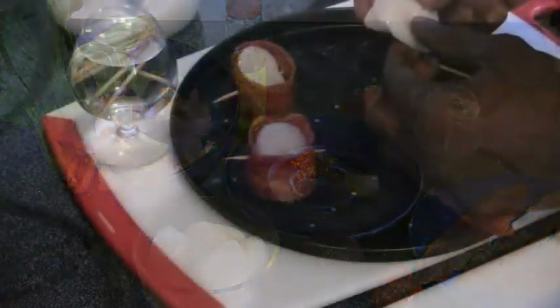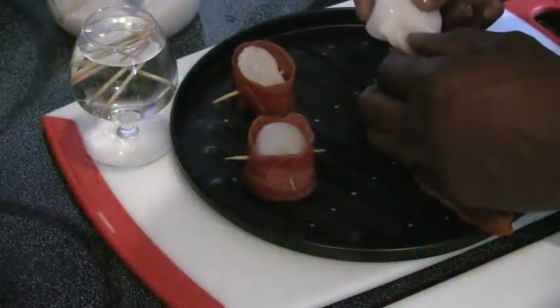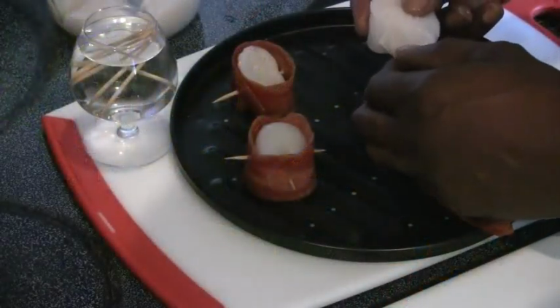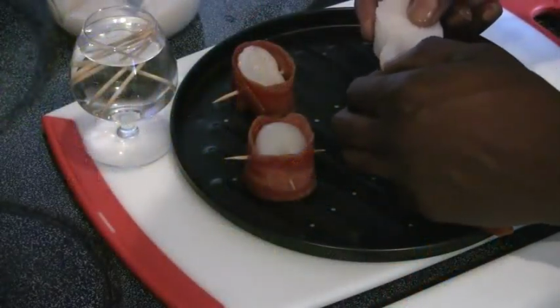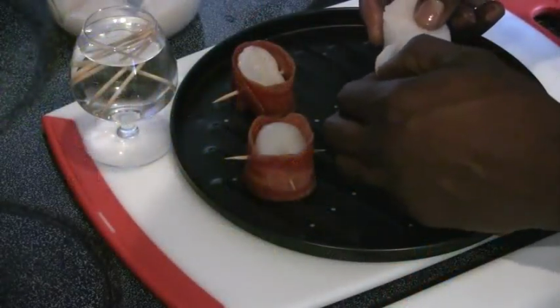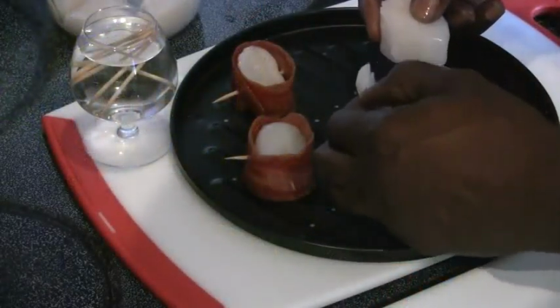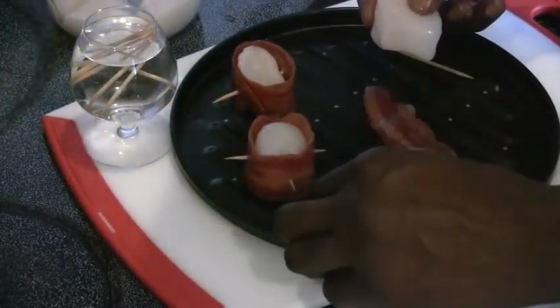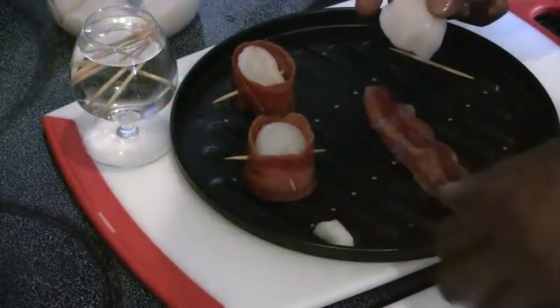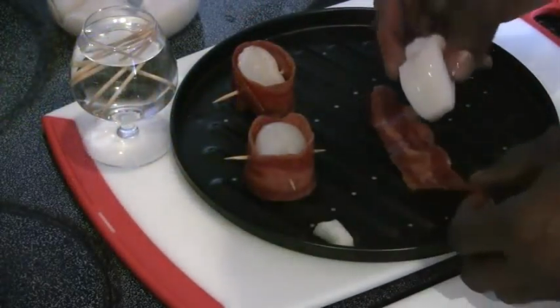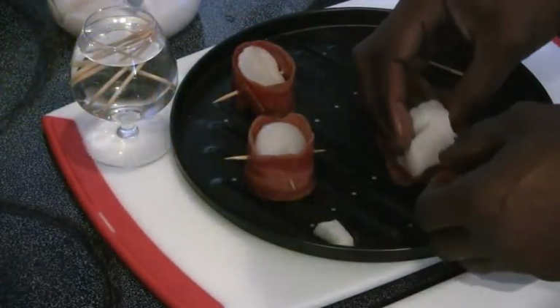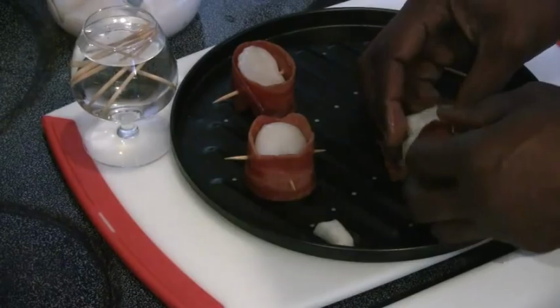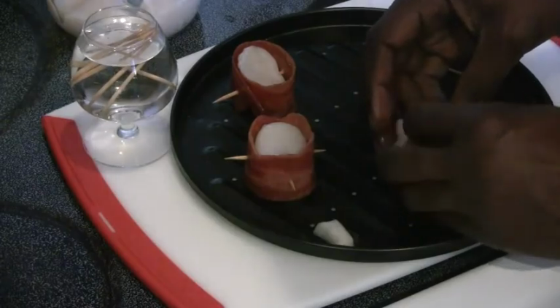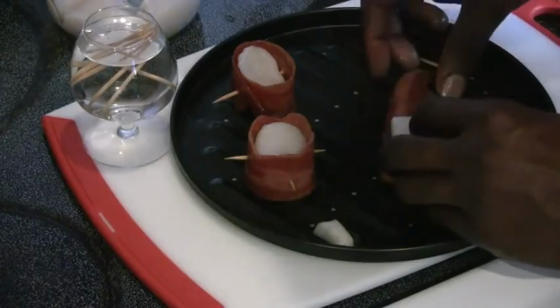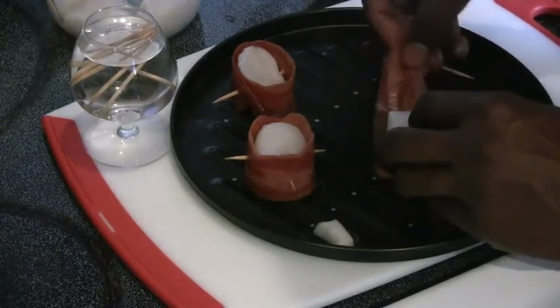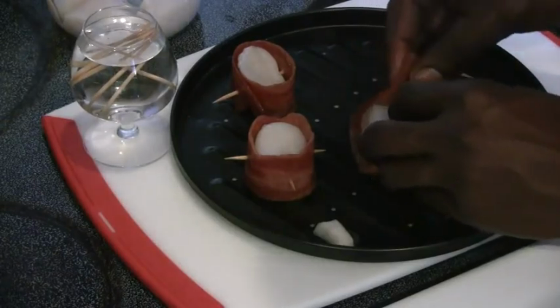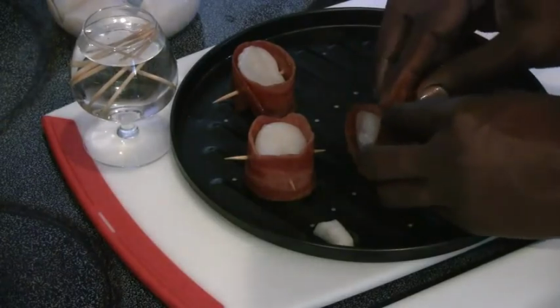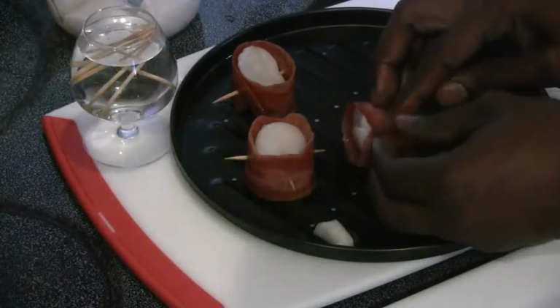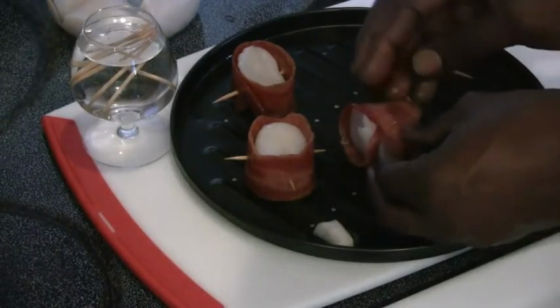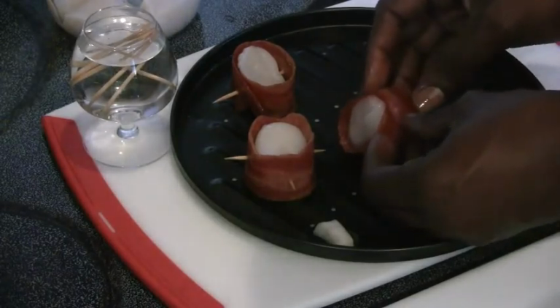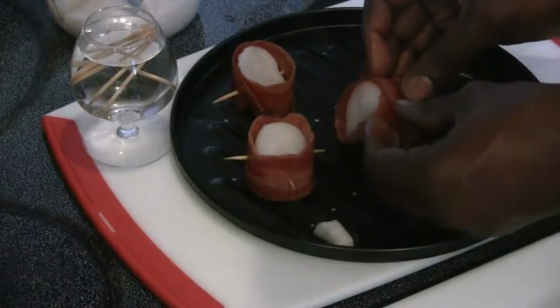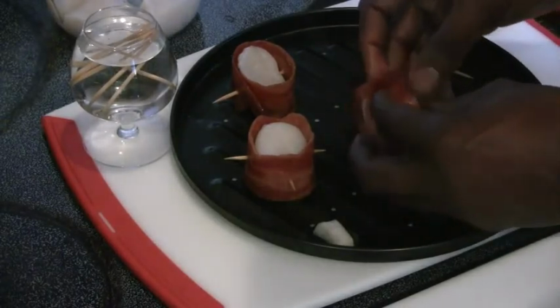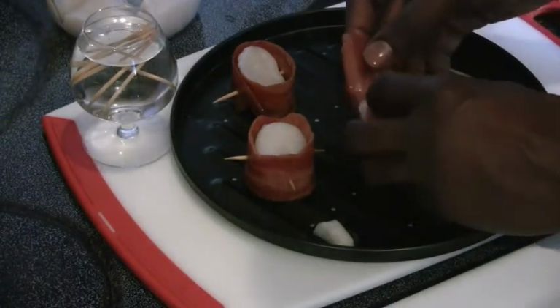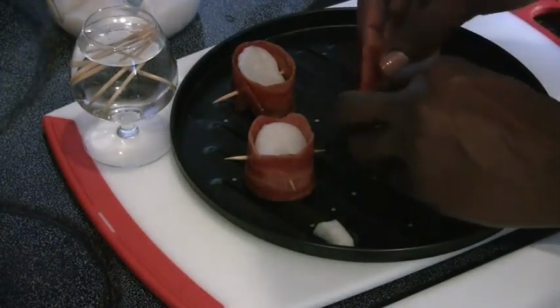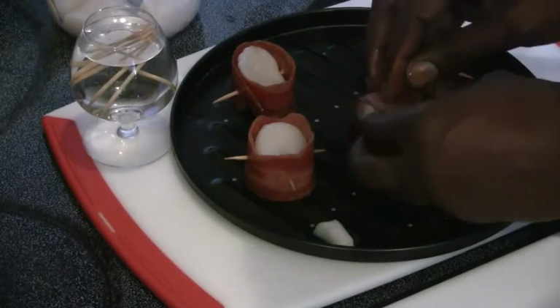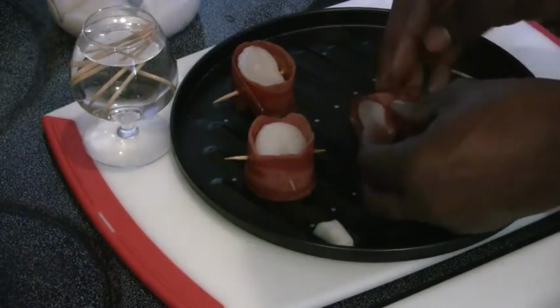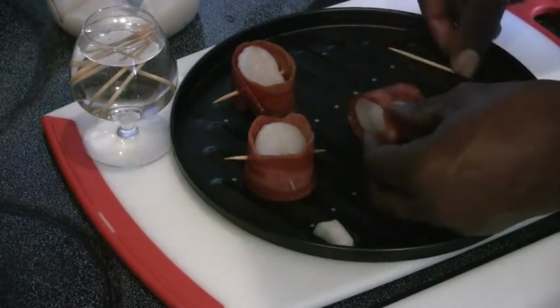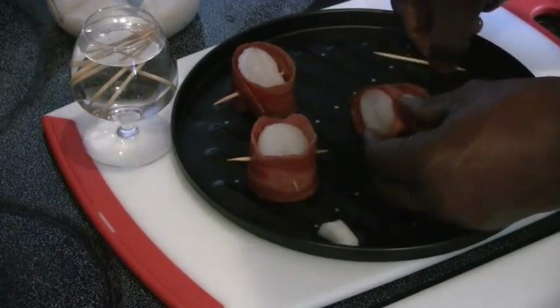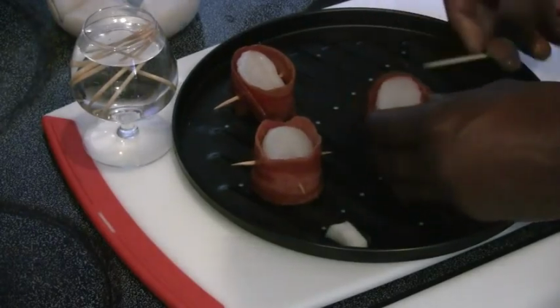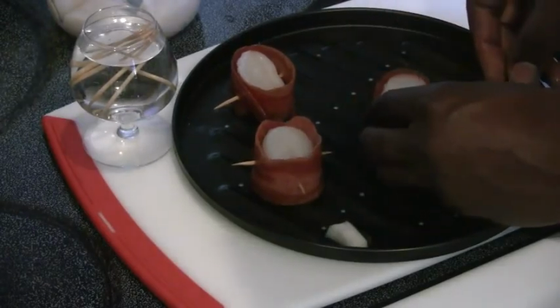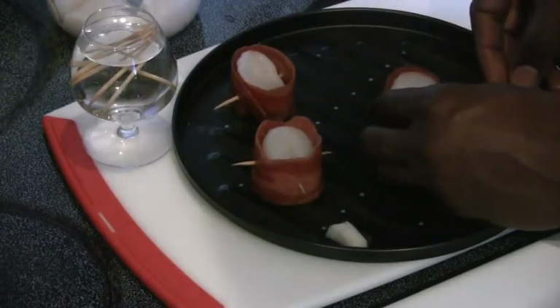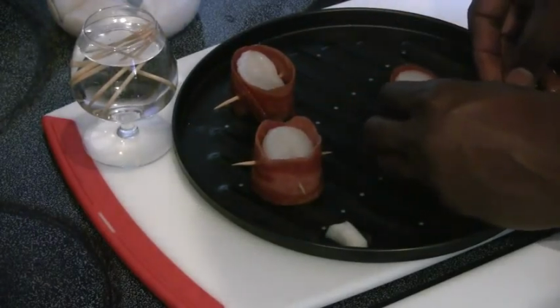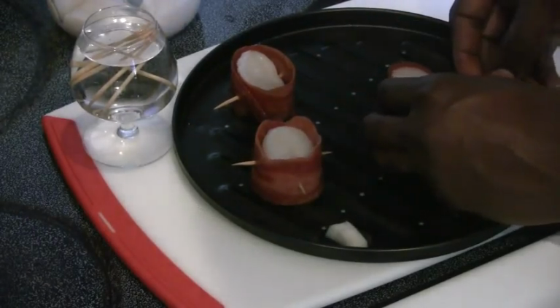We're going to remove the abductor muscle. We're going to roll the bacon around the scallop. Take one of our soaked toothpicks and poke it through to make sure it doesn't fall out when we're cooking.